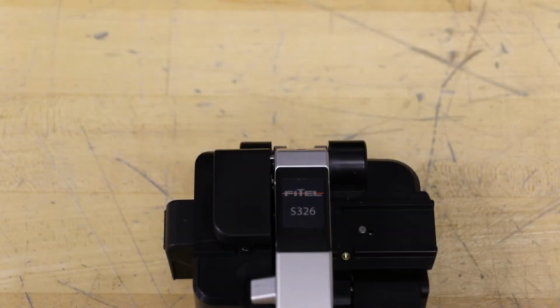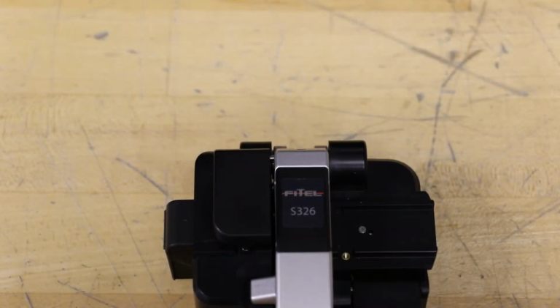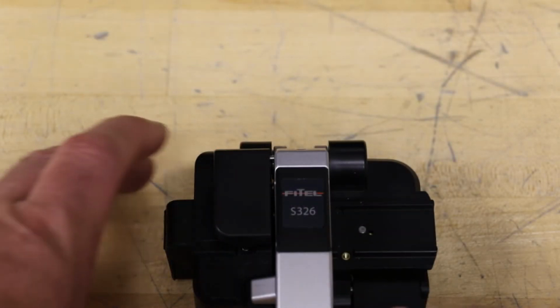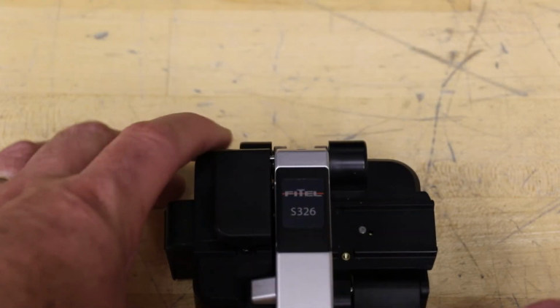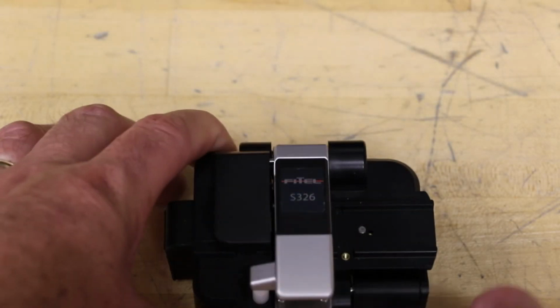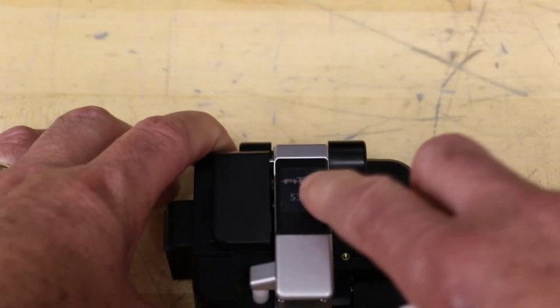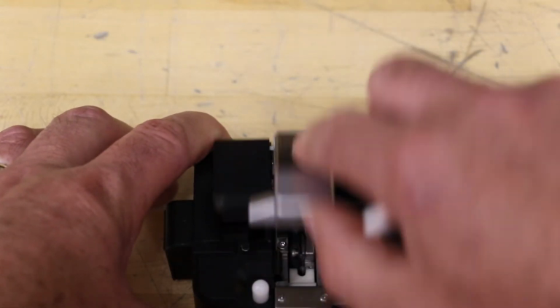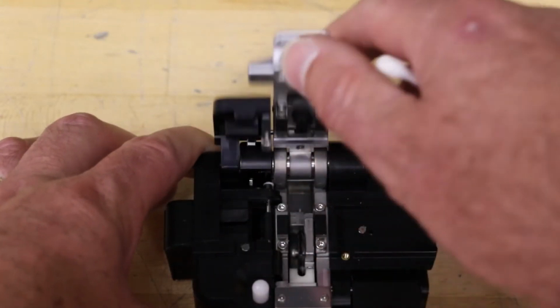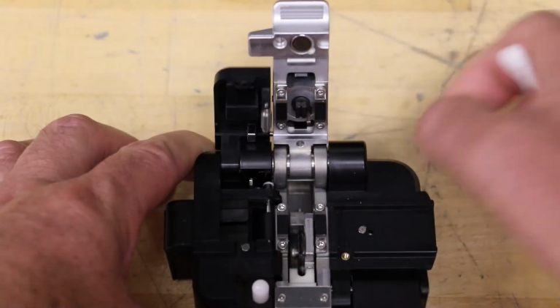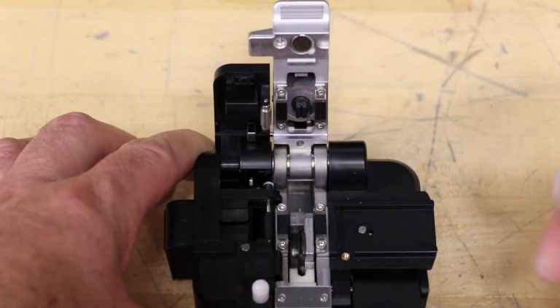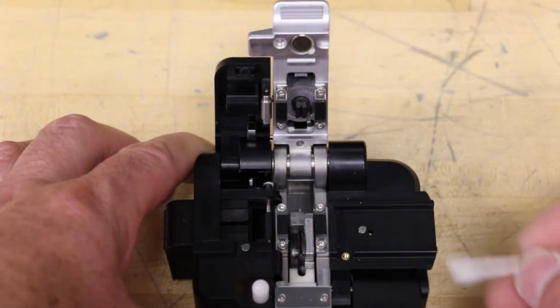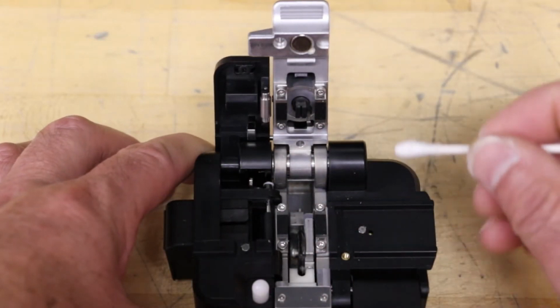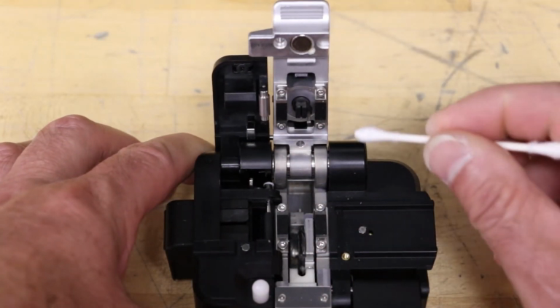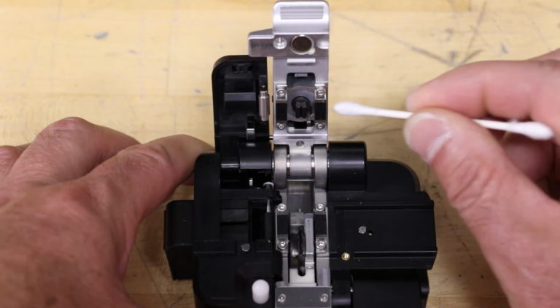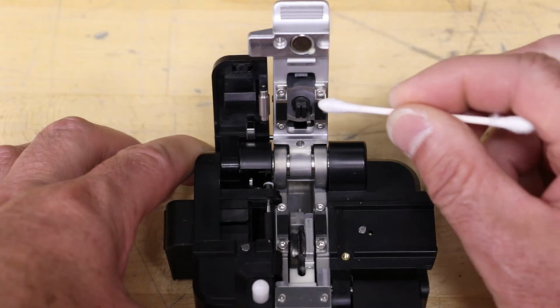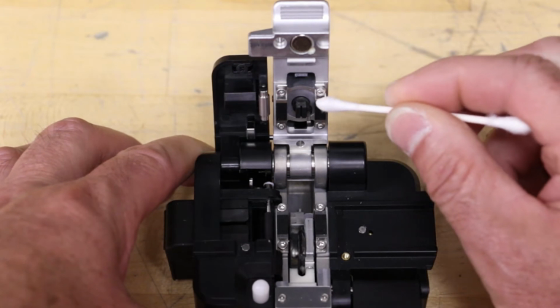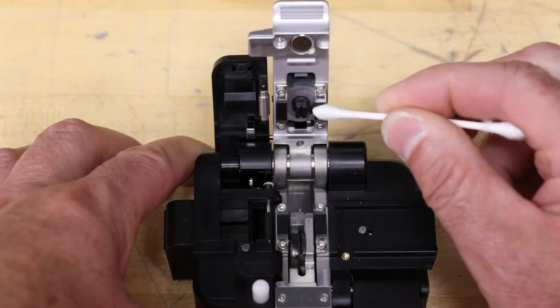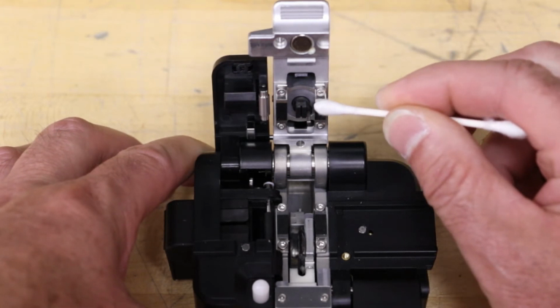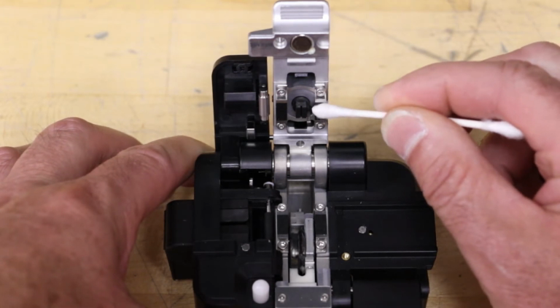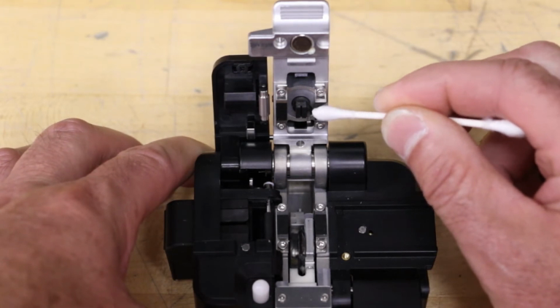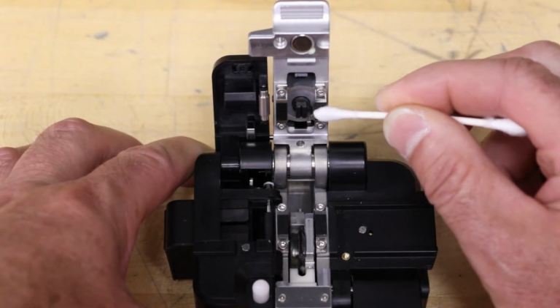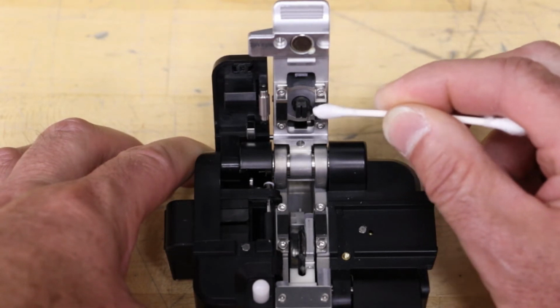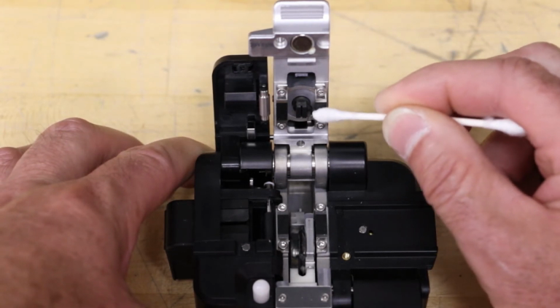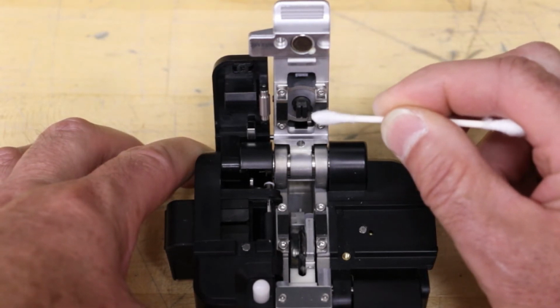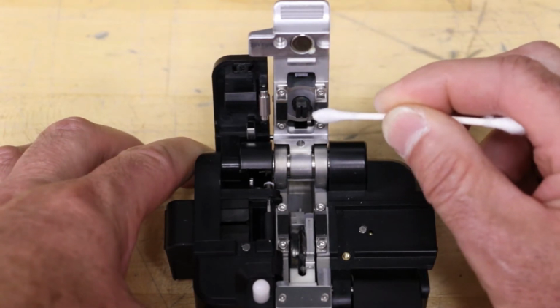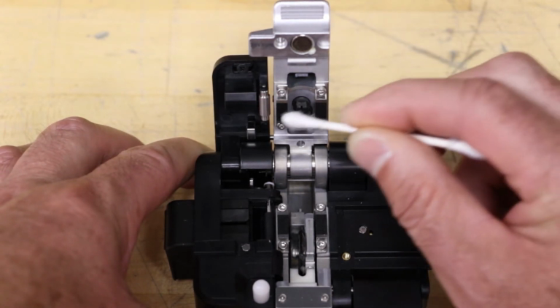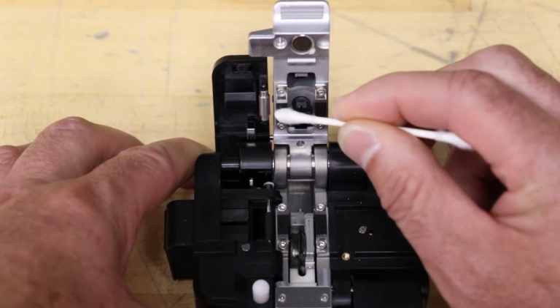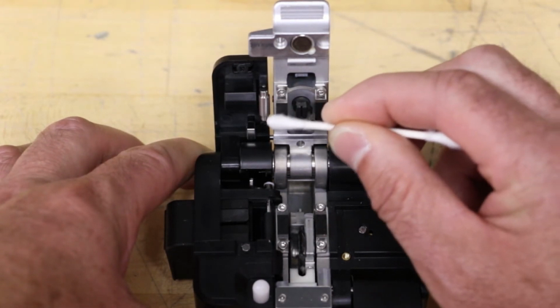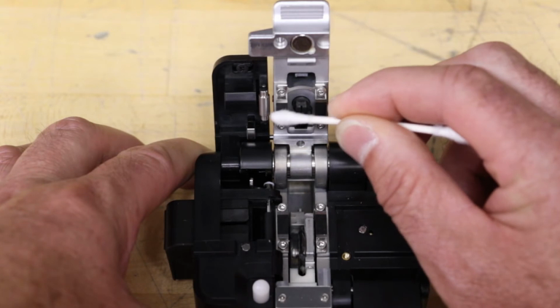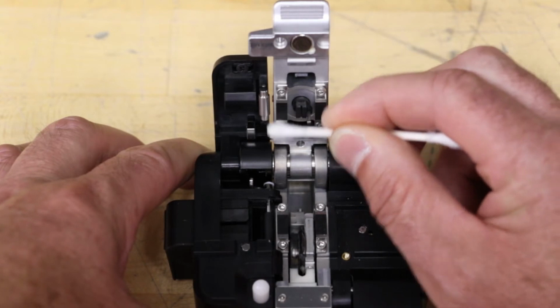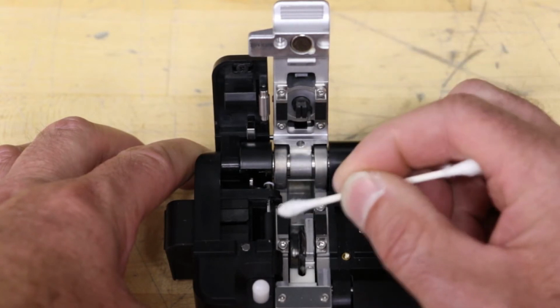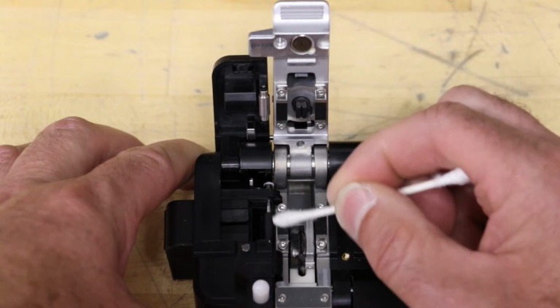Open the cleaver by depressing the lever until the lid pops up. Dampen a cotton swab with isopropyl alcohol and clean the upper and lower clamping pads.